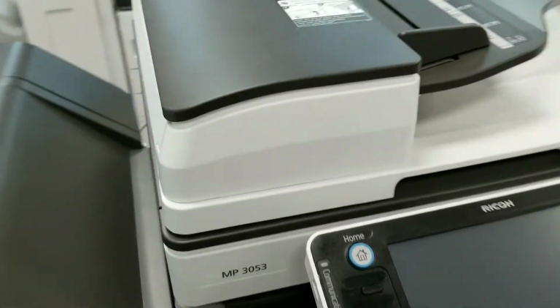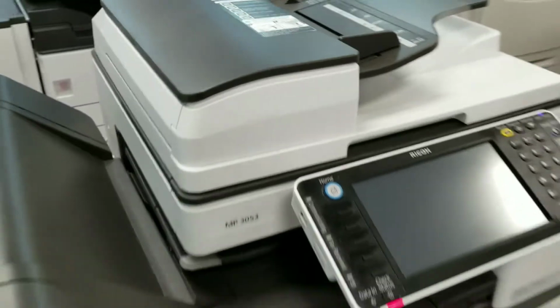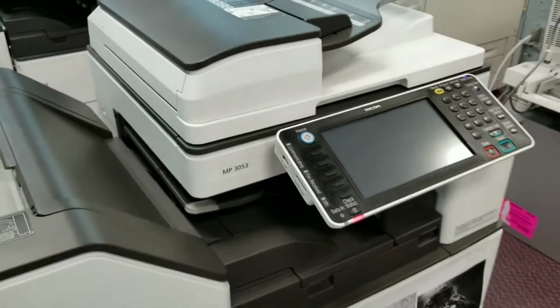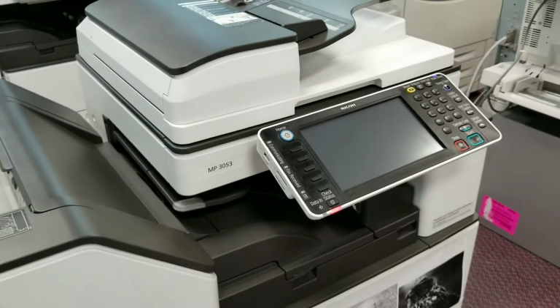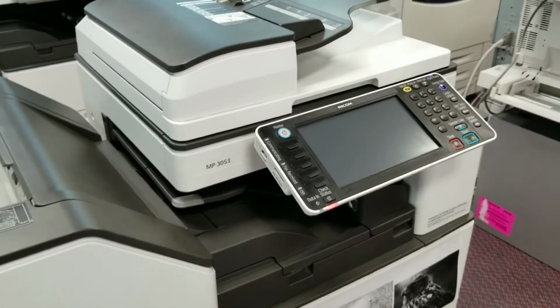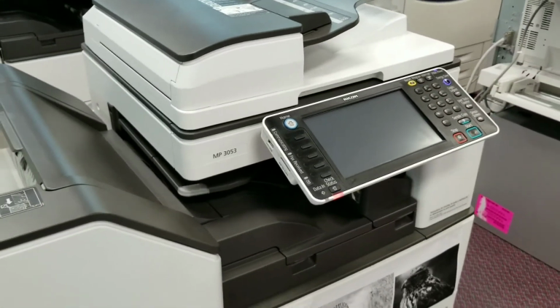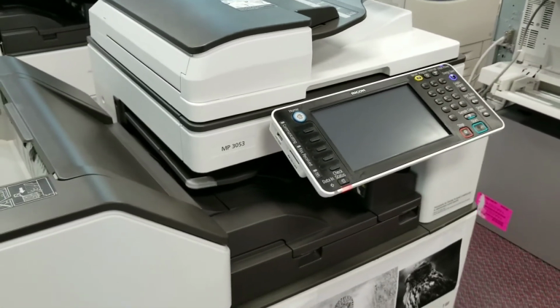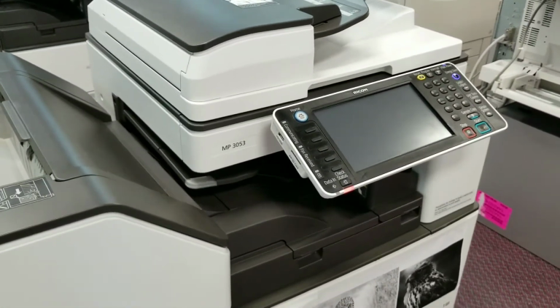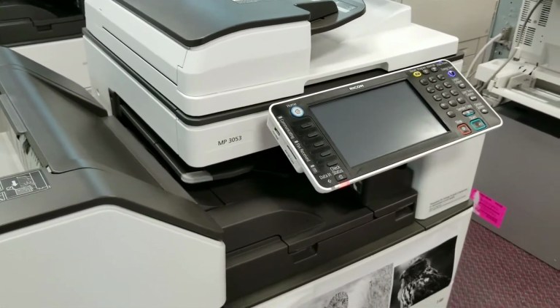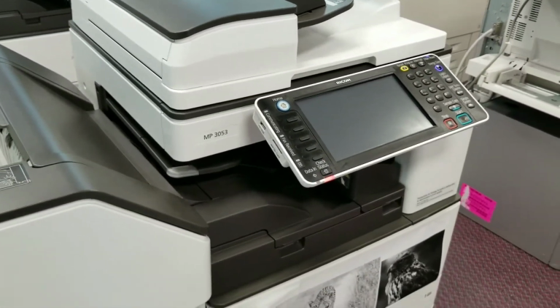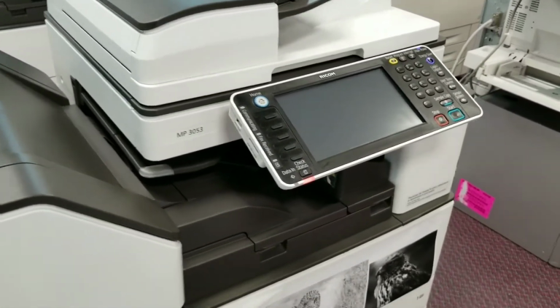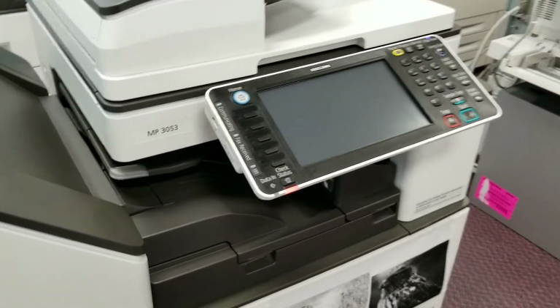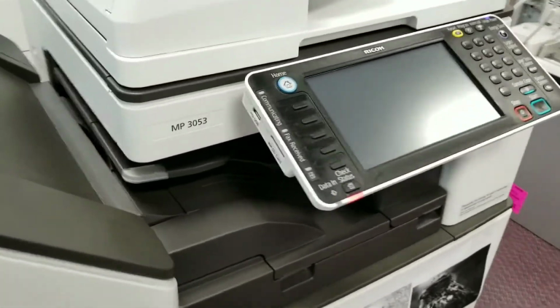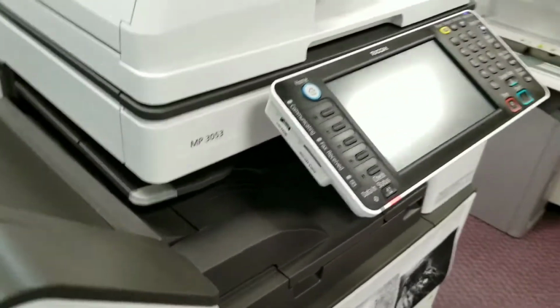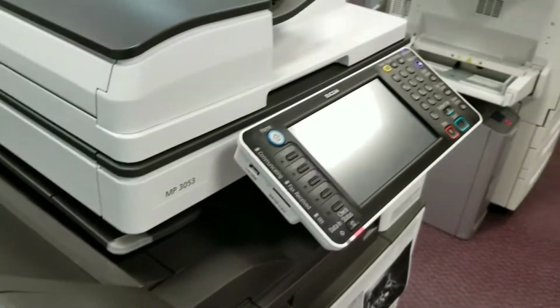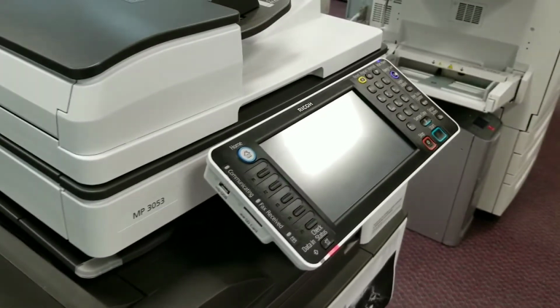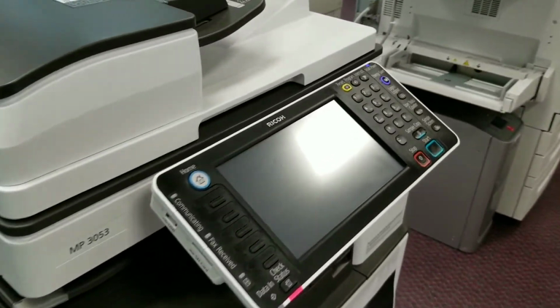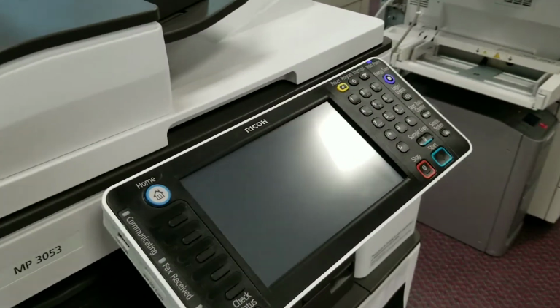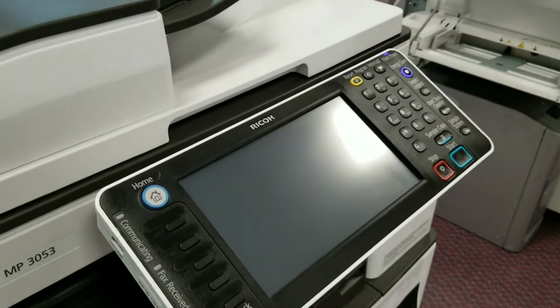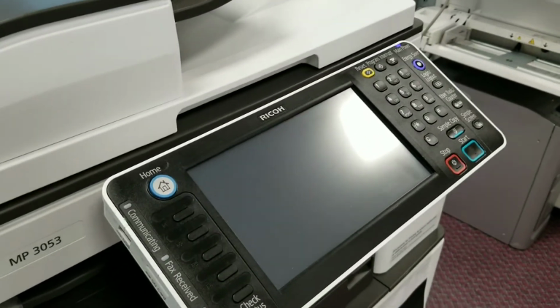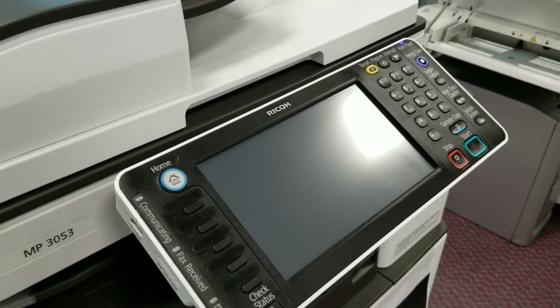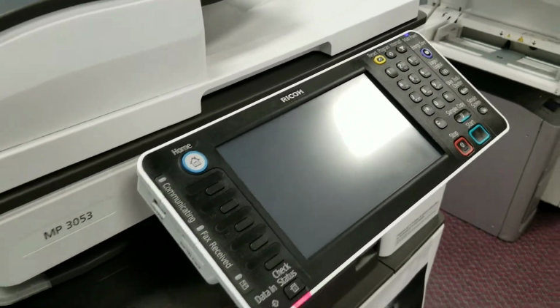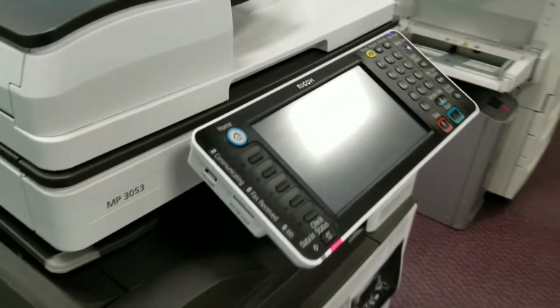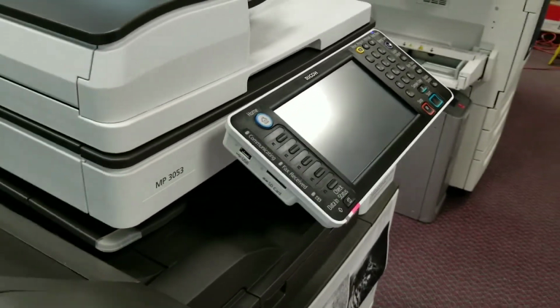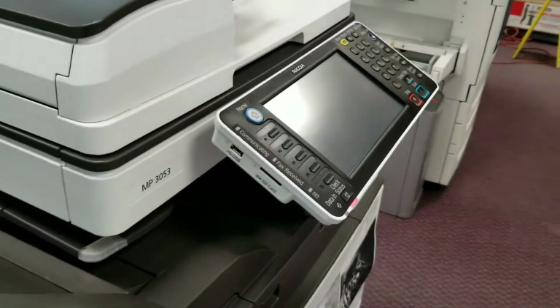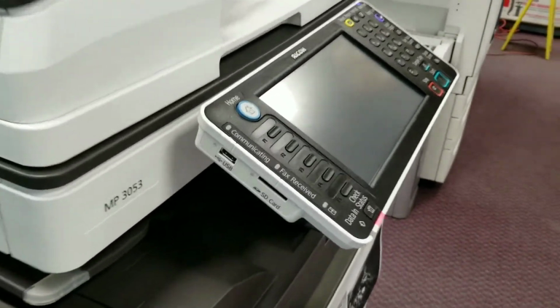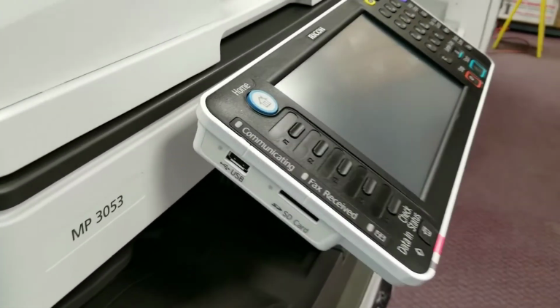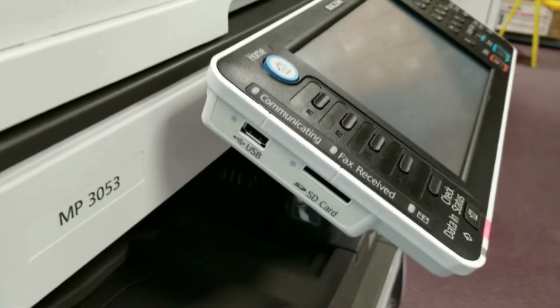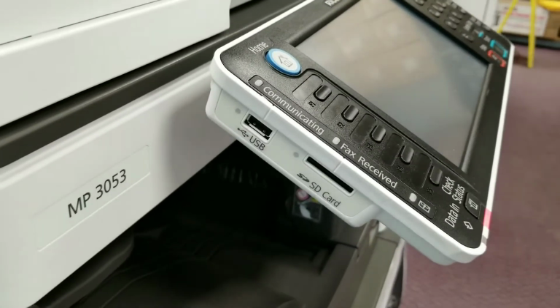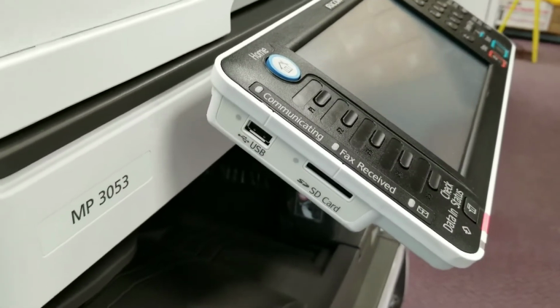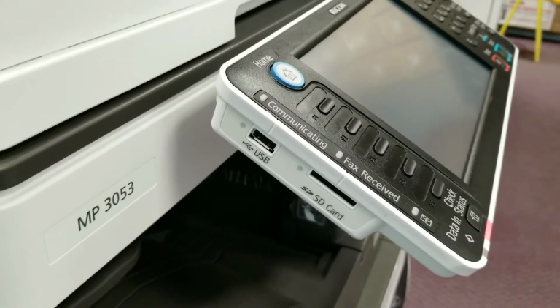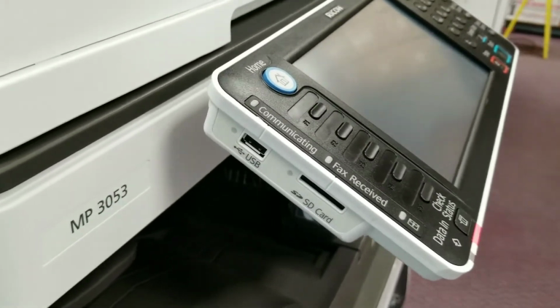This machine can print, copy, and share from its cloud. You can access it from your smartphone, tablet, and PC, but also you can upload all your documents to SD card or USB.